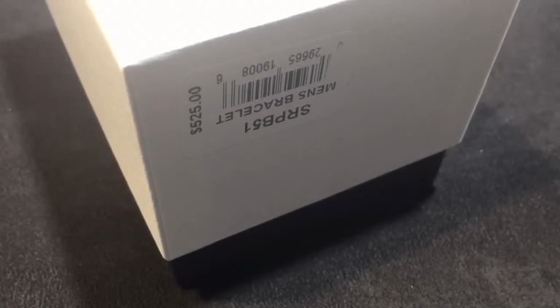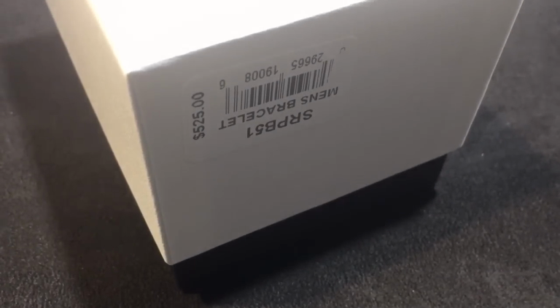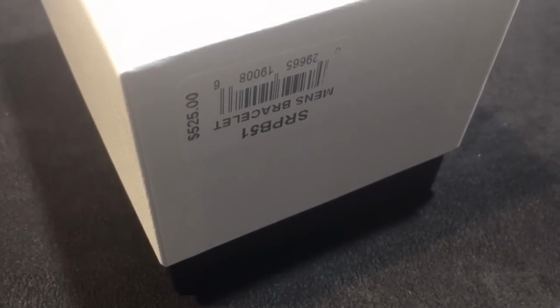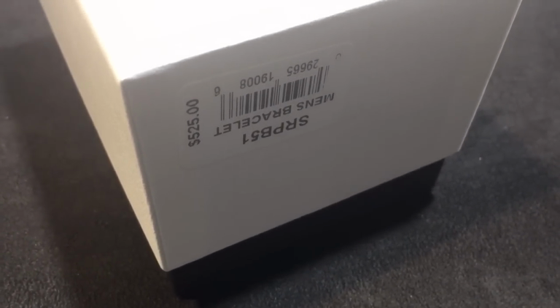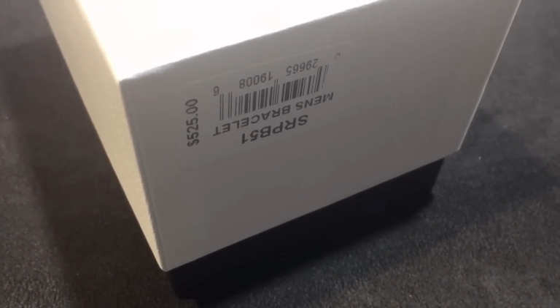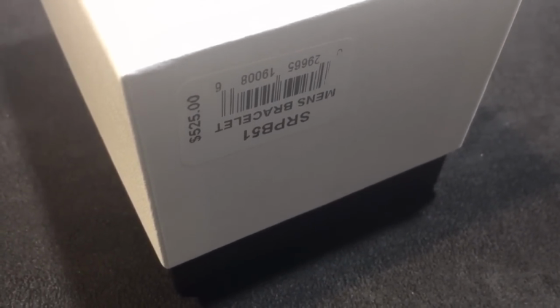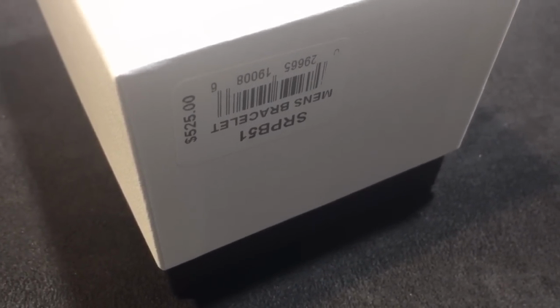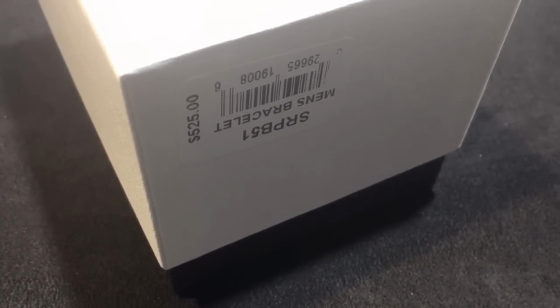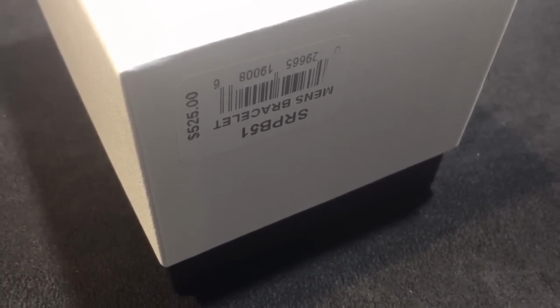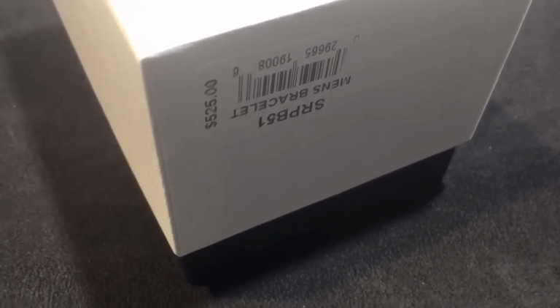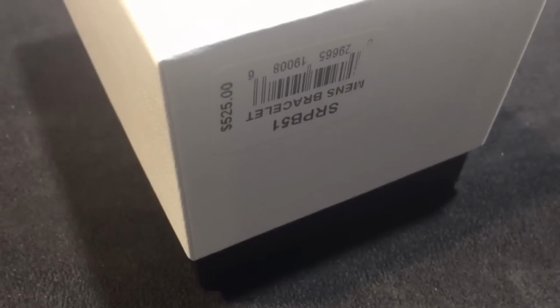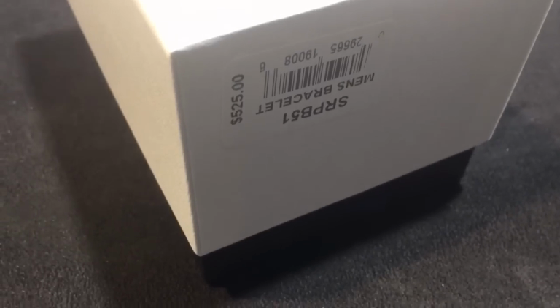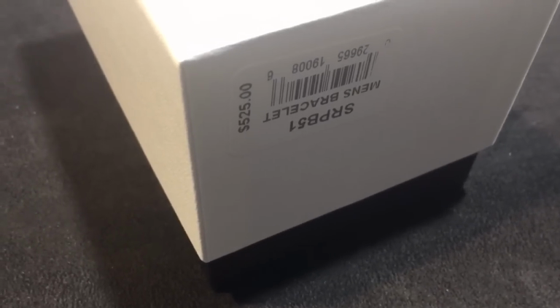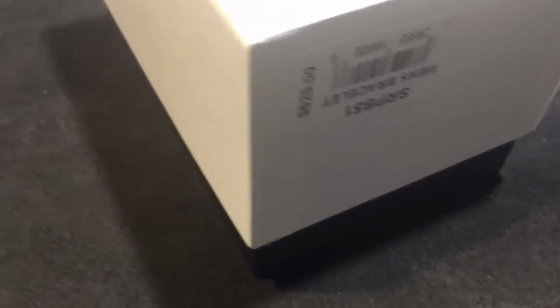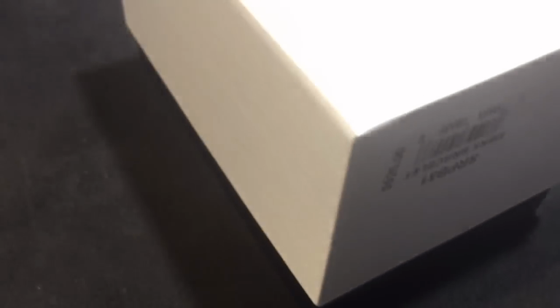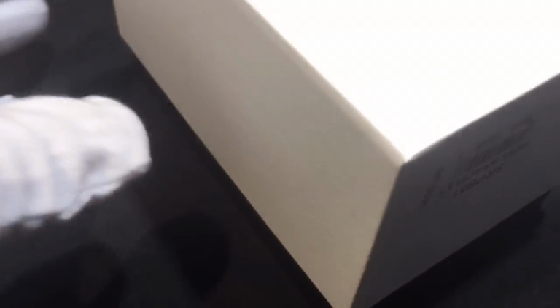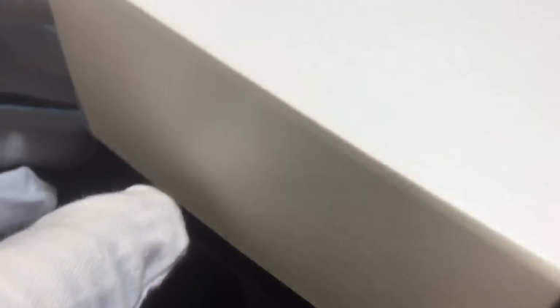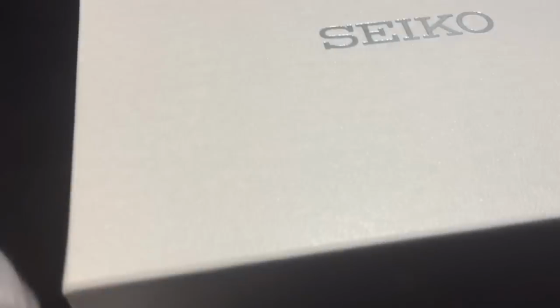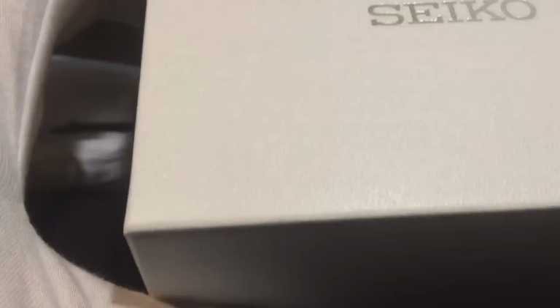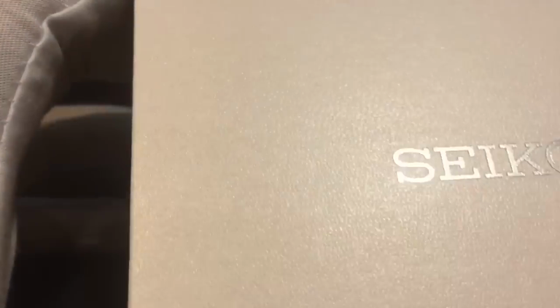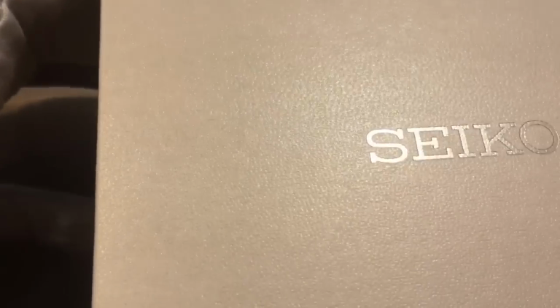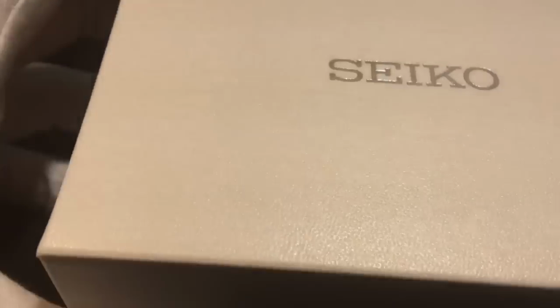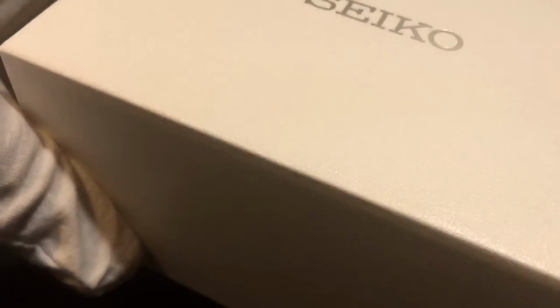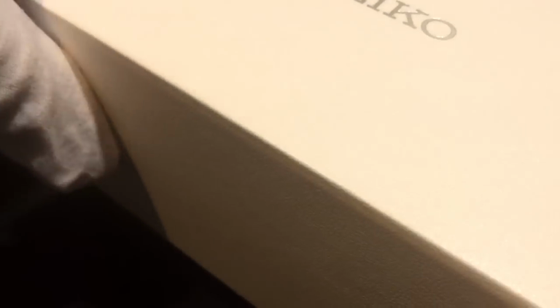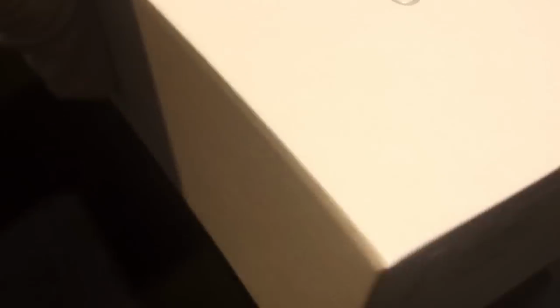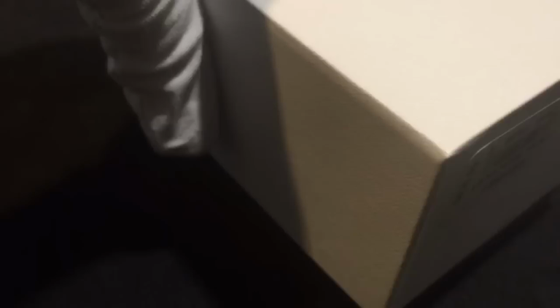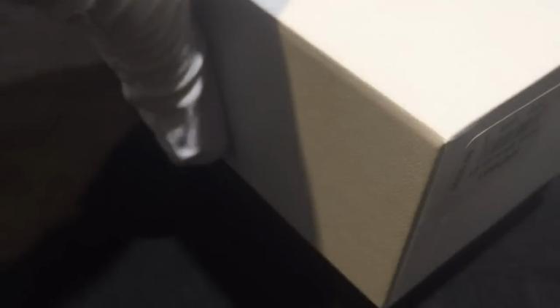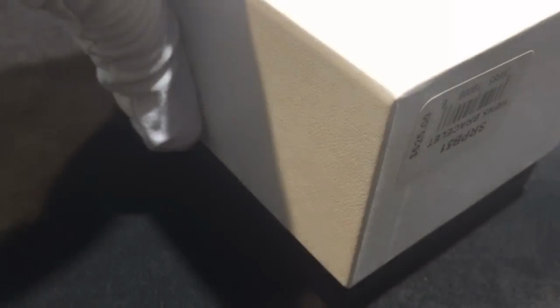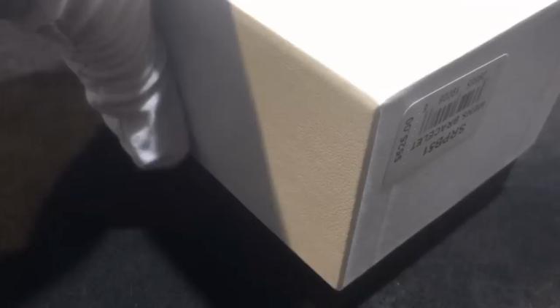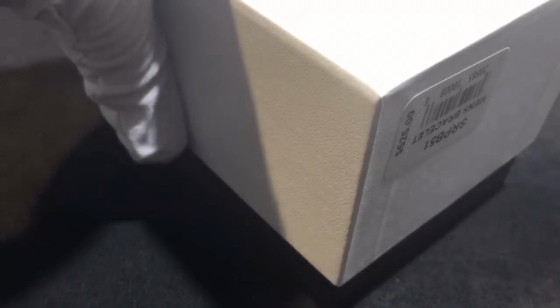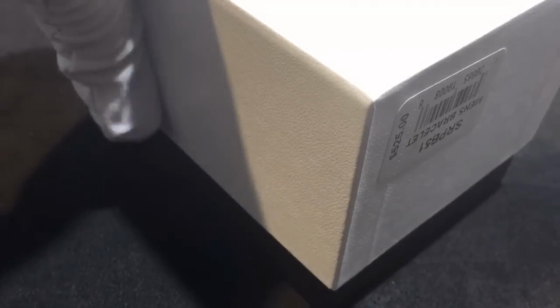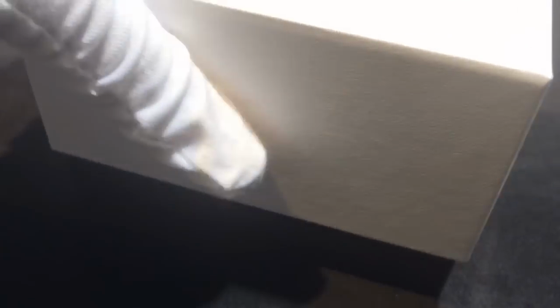Hey everyone, today we're looking at the SRP B-51, one of the new Seiko Samurai. In this video, we've taken a look at the stainless and black Samurai watch.